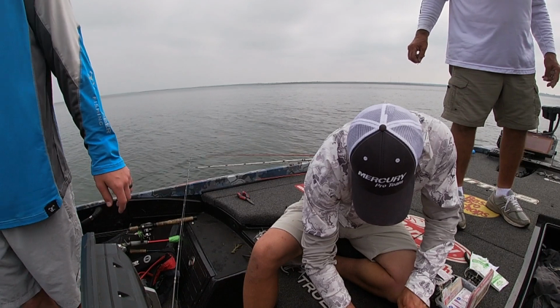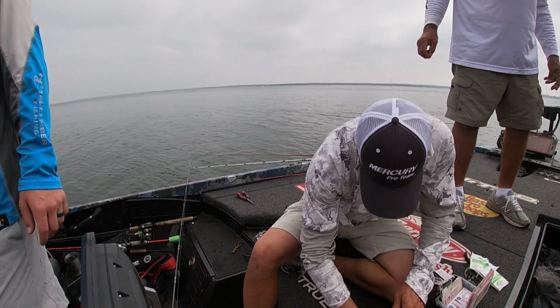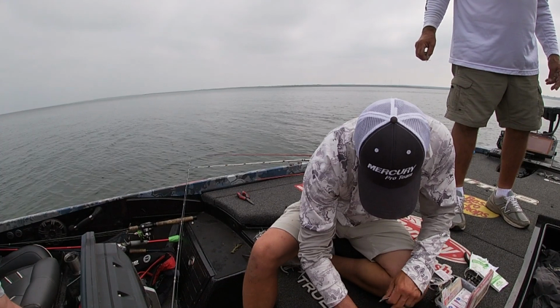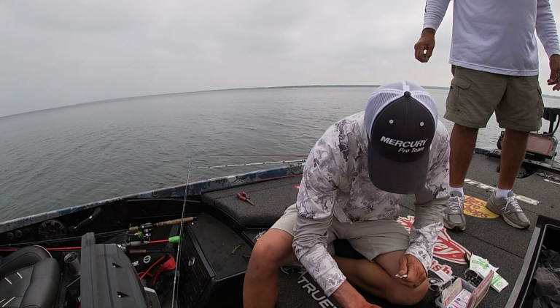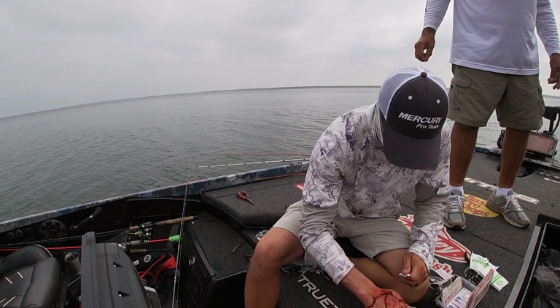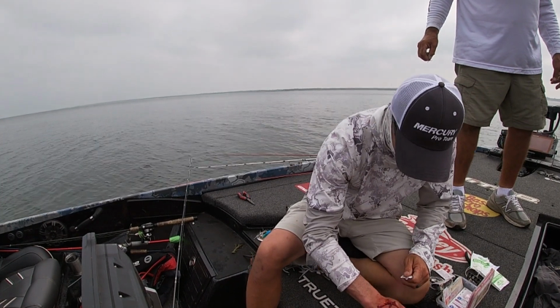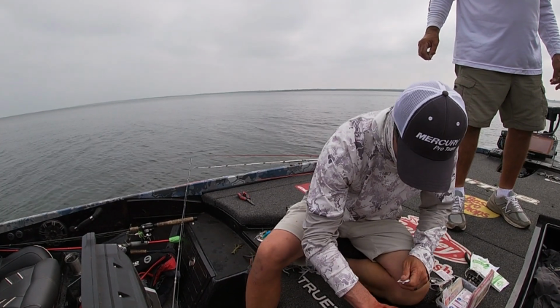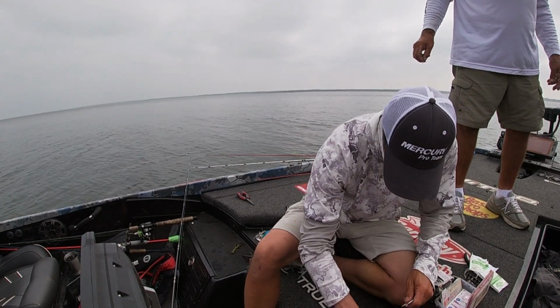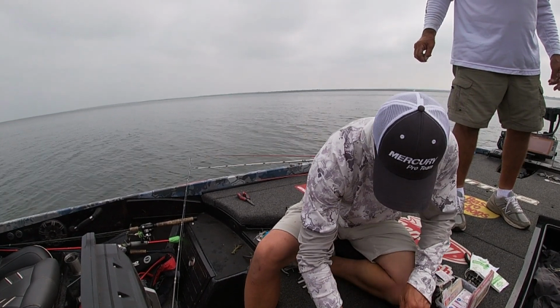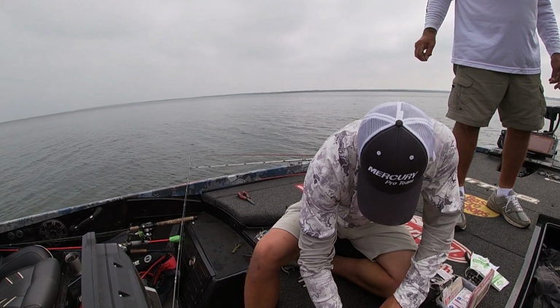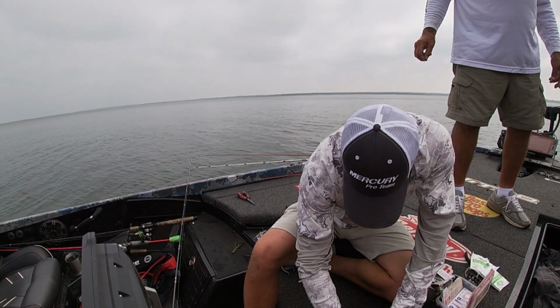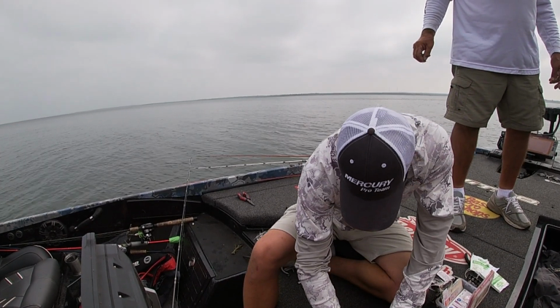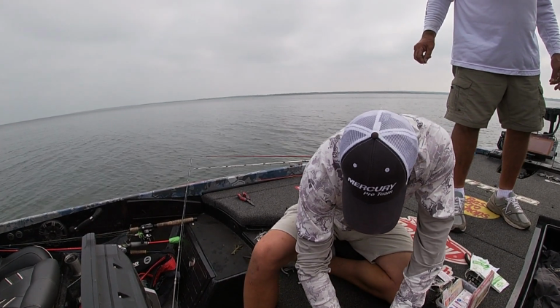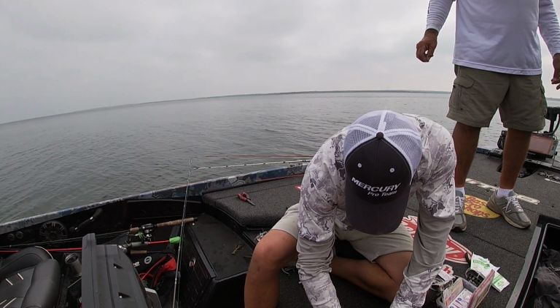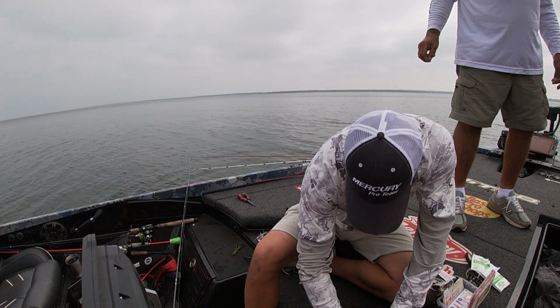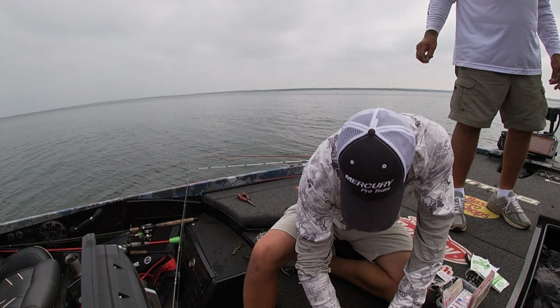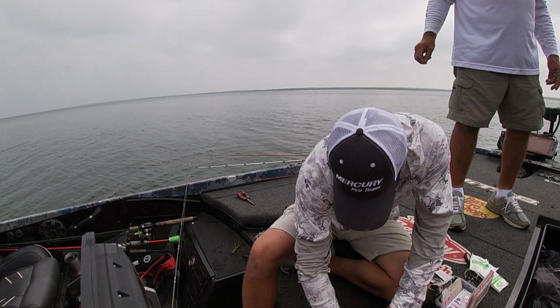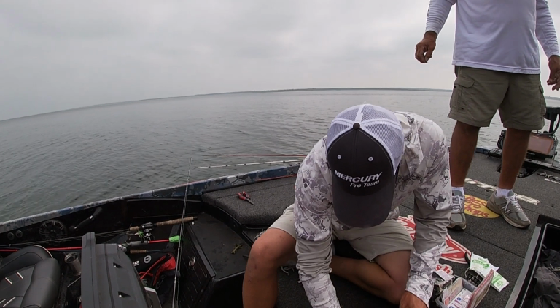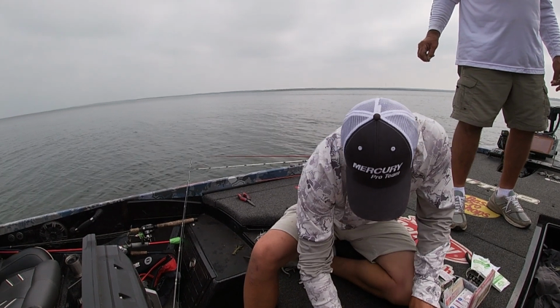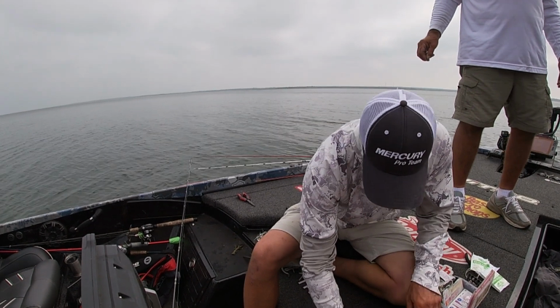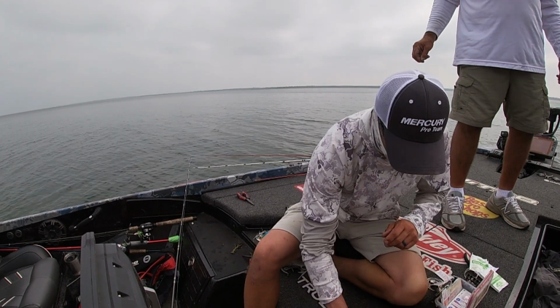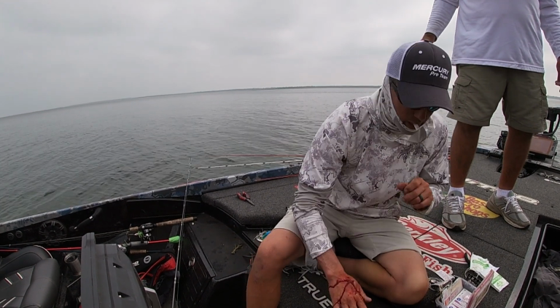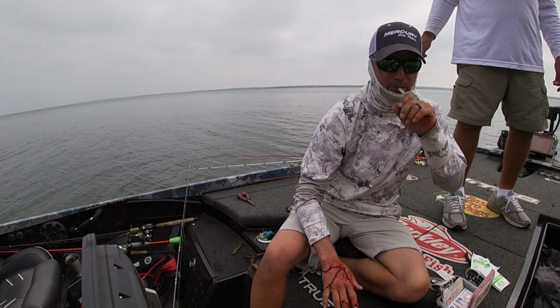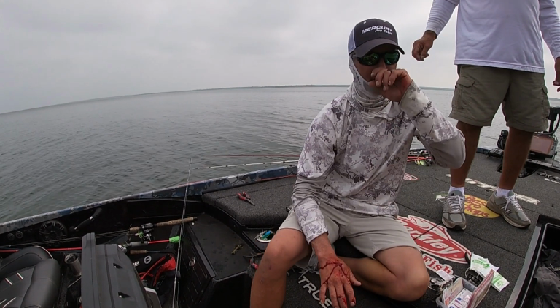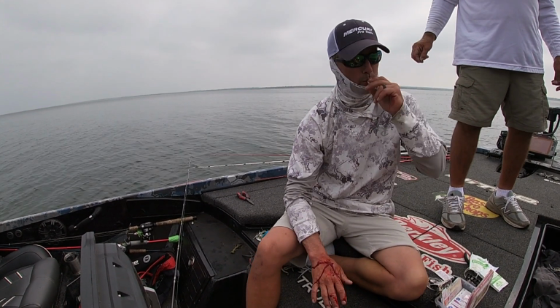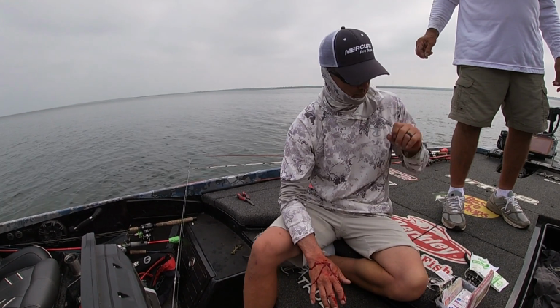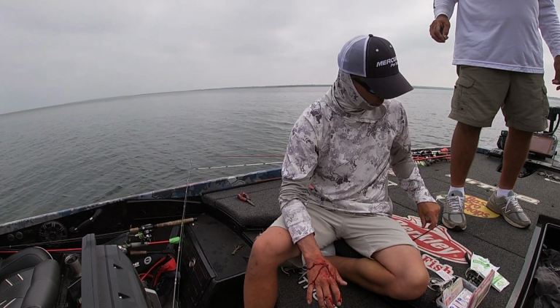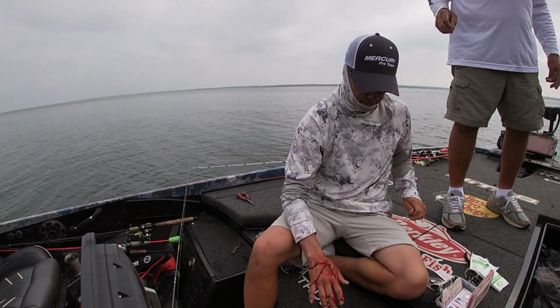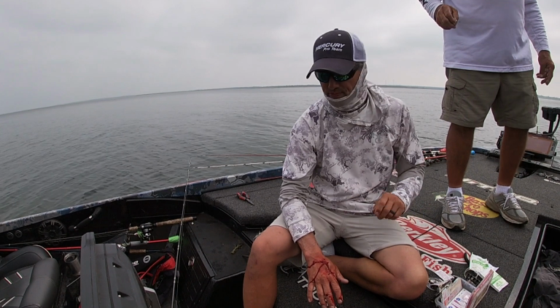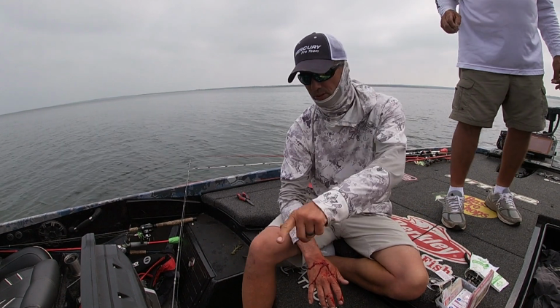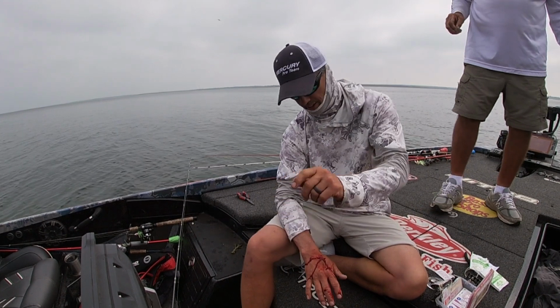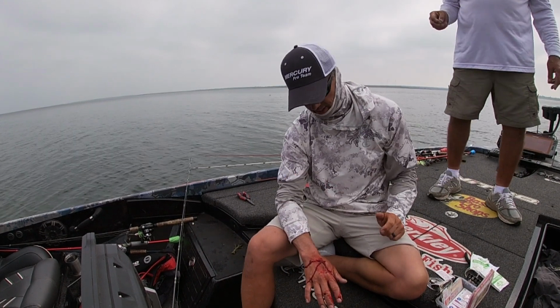Look at that sucker swell up. It was swelled up — it wasn't like that before. We must have been in a vein — he must have been in the jugular. There's a rag underneath that.